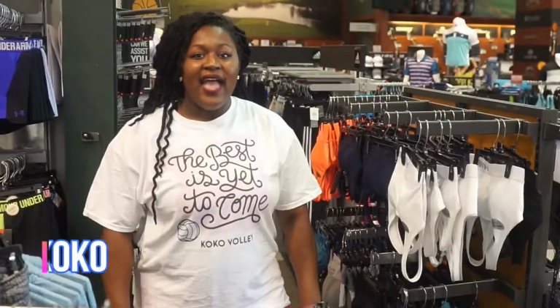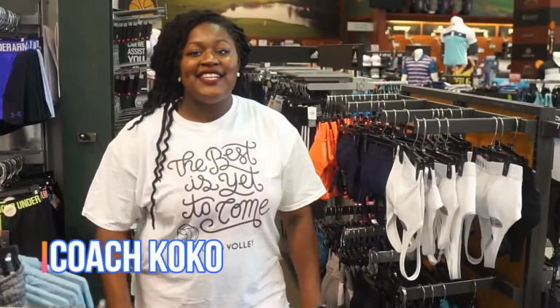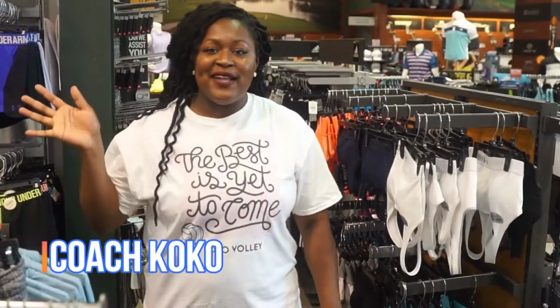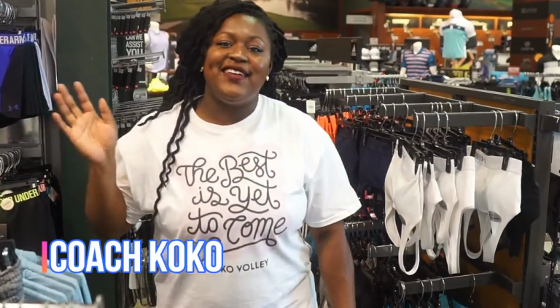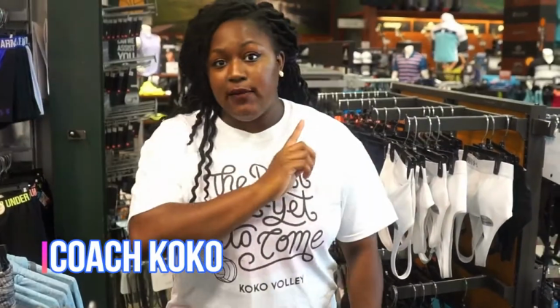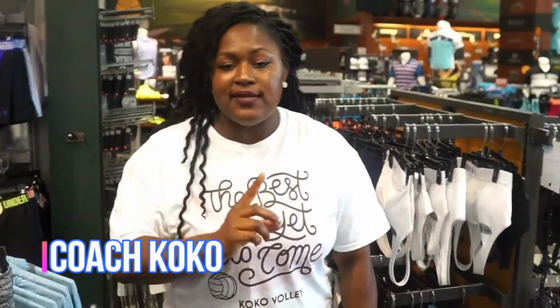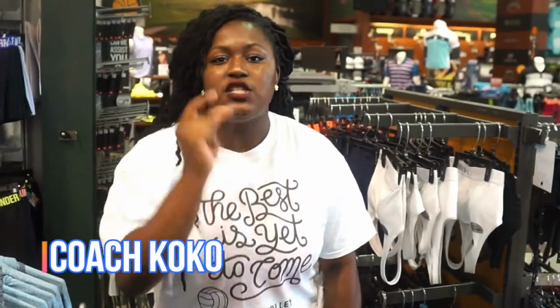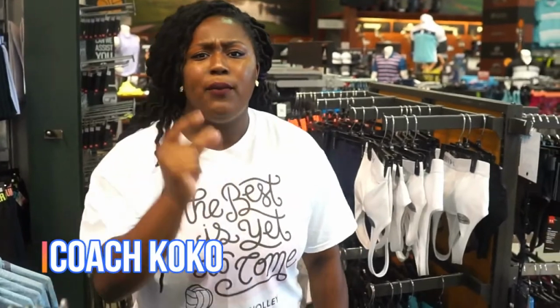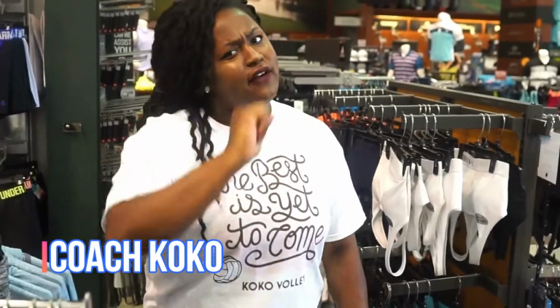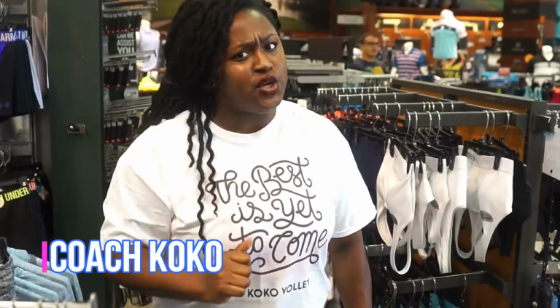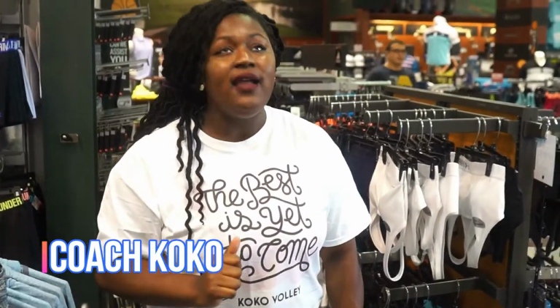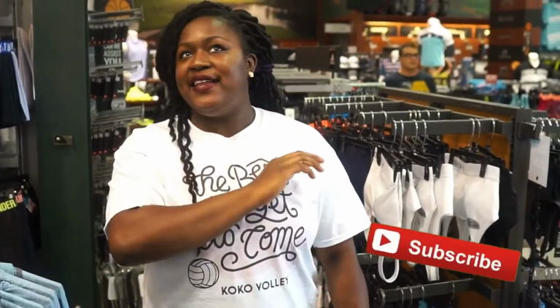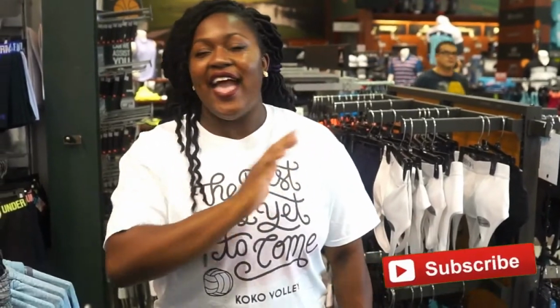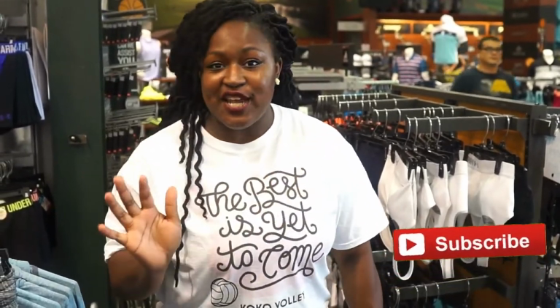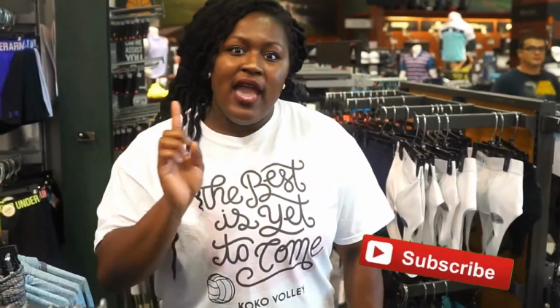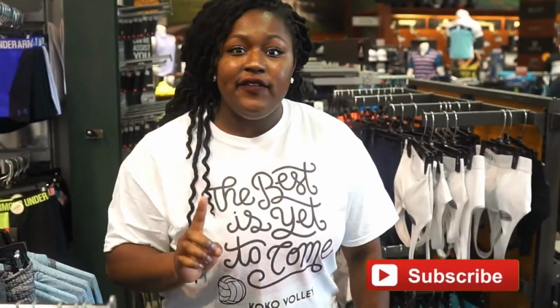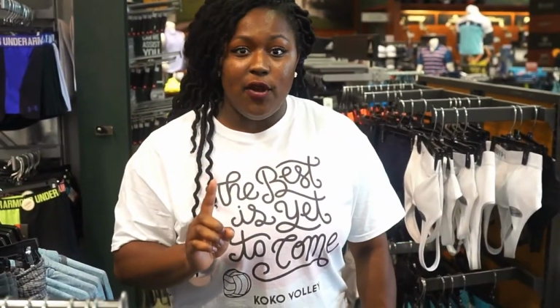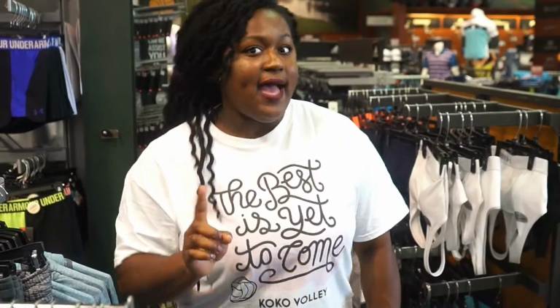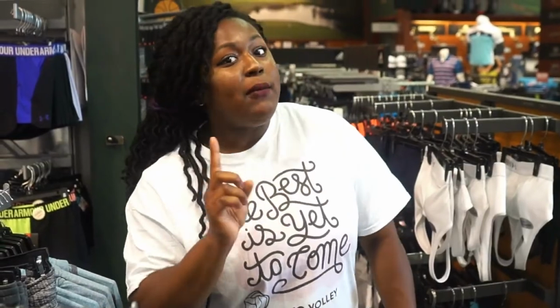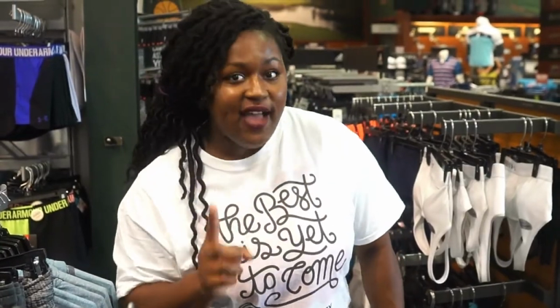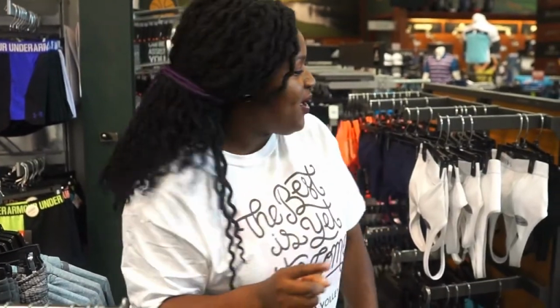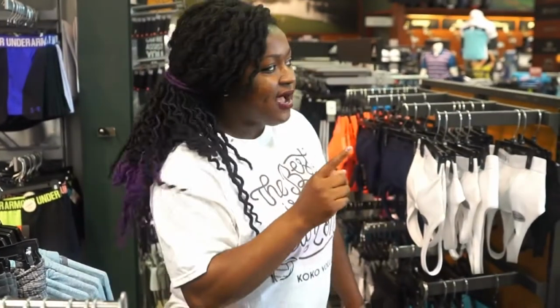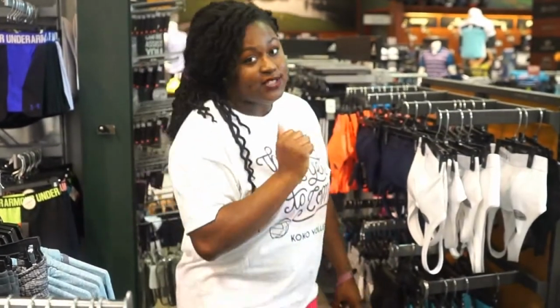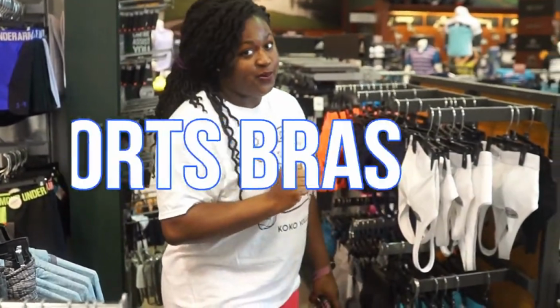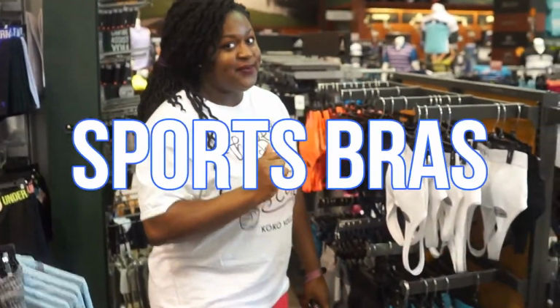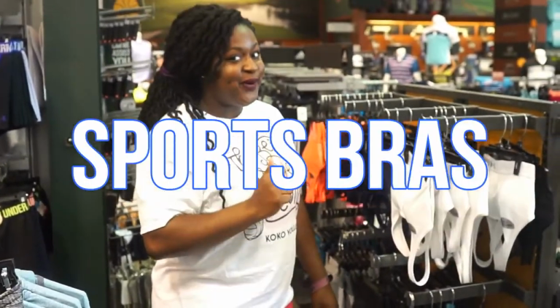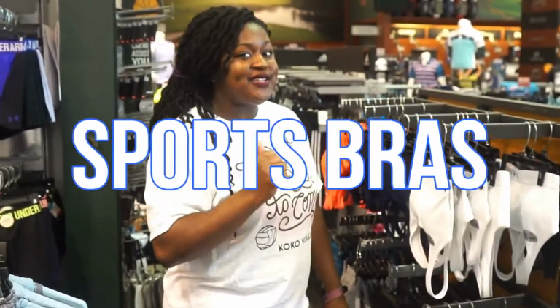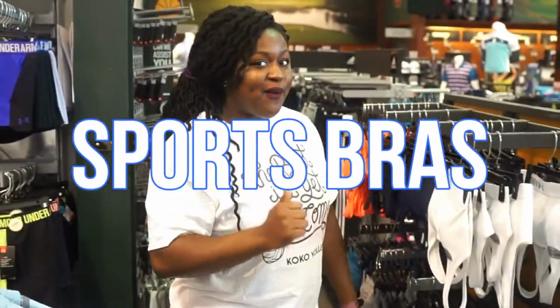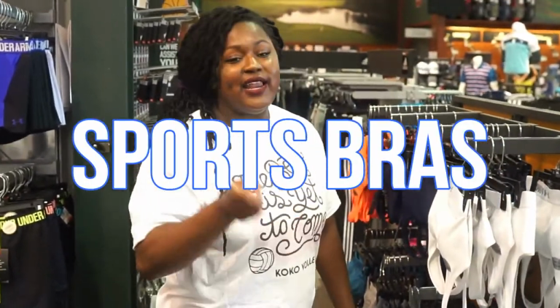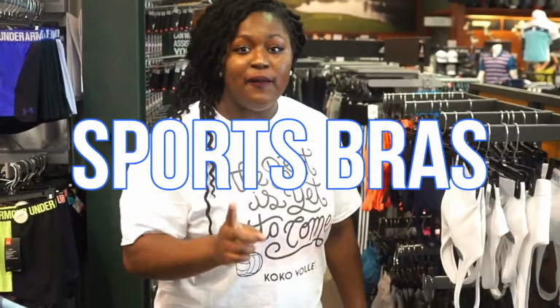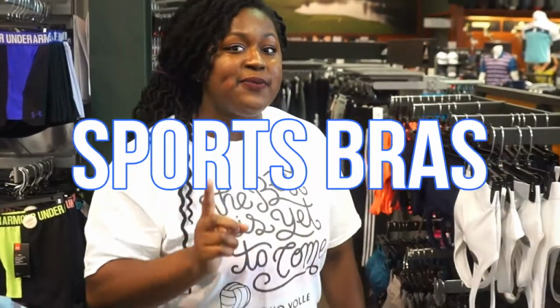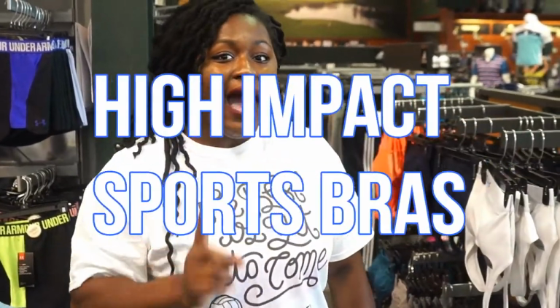Hey guys, welcome back to my channel. Today we're talking about something that is so important in your fitness career — in general — and a lot of you guys don't know about it yet. We're talking about sports bras, because sports bras are so important, and you've heard me preach about high impact sports bras.